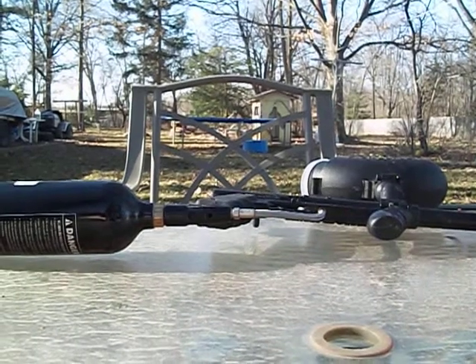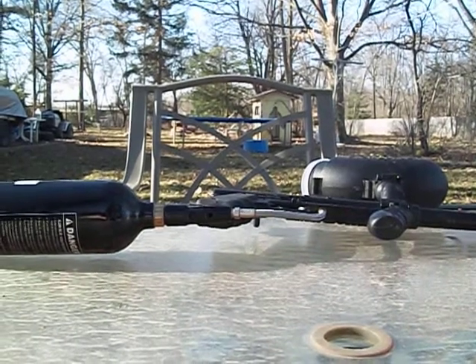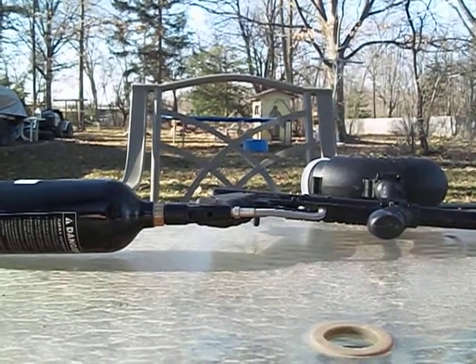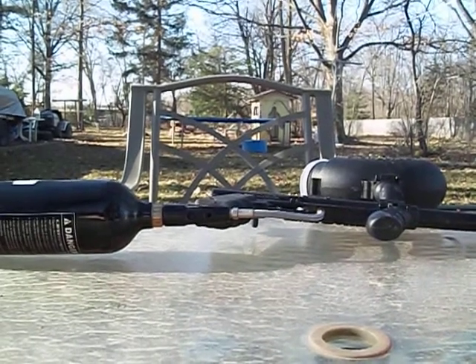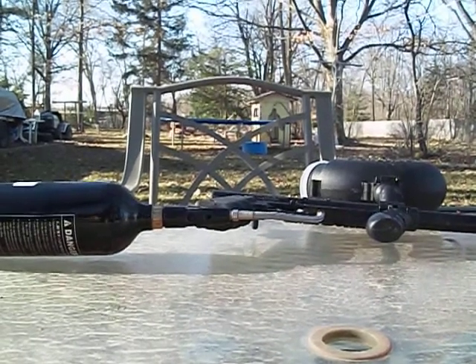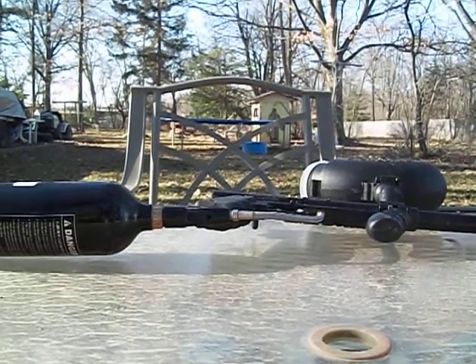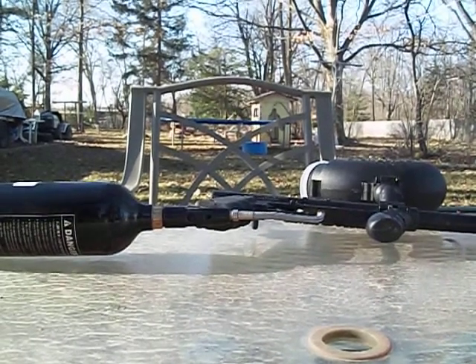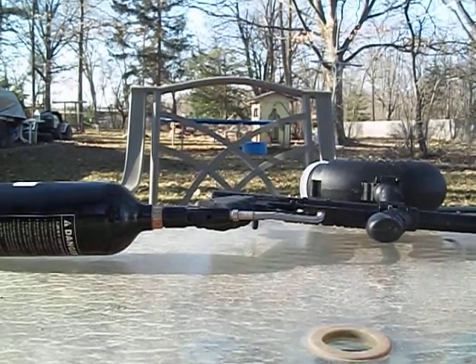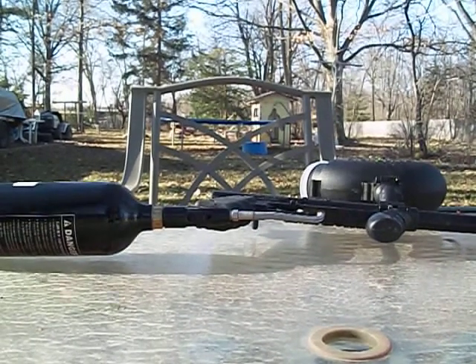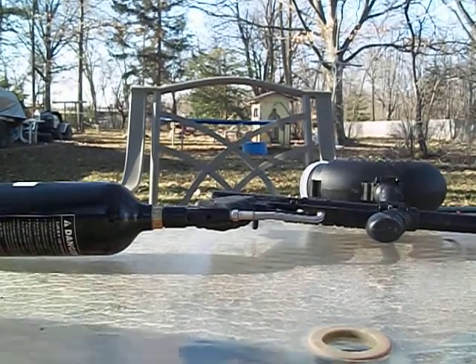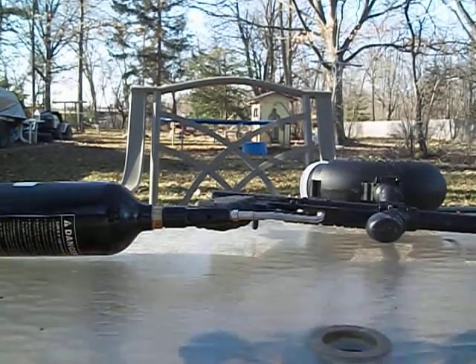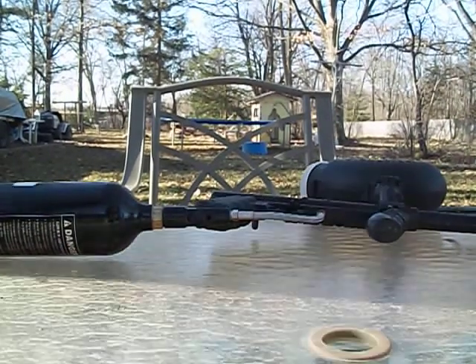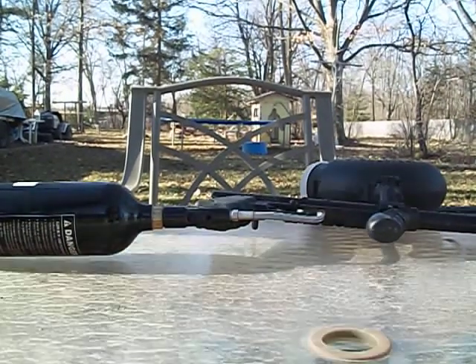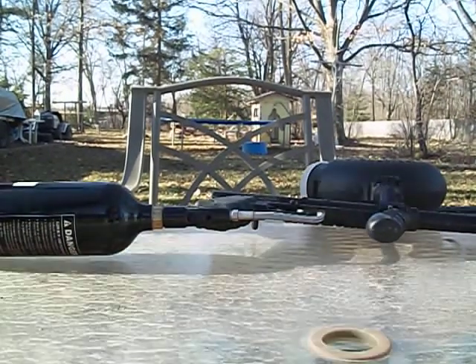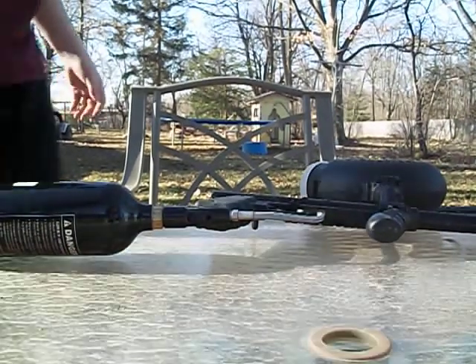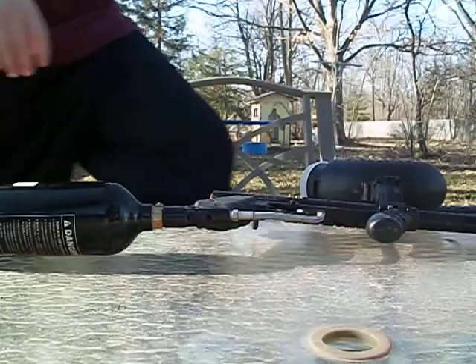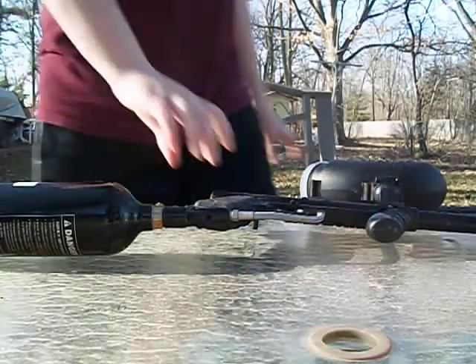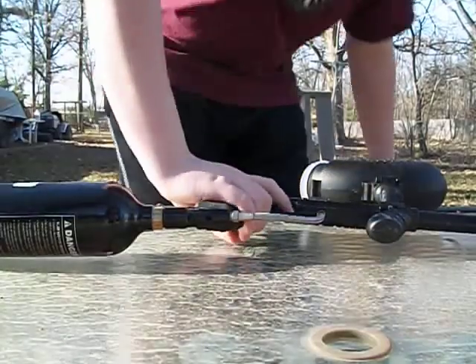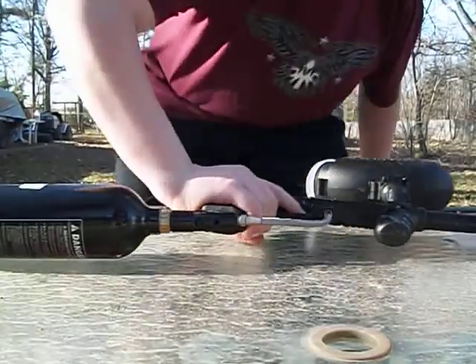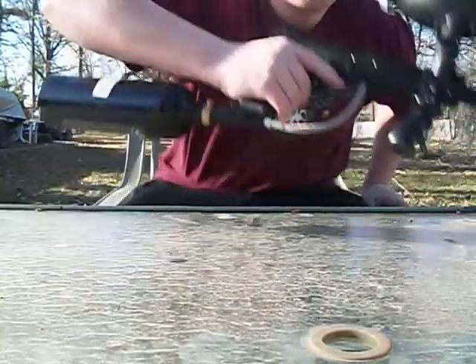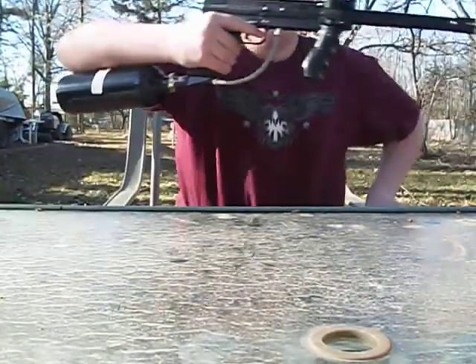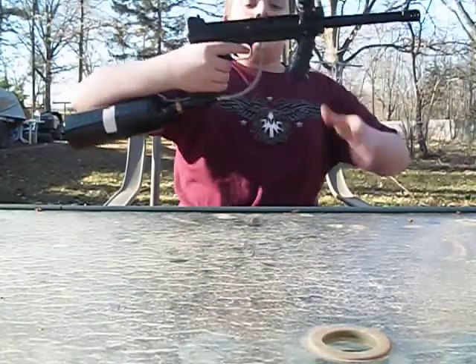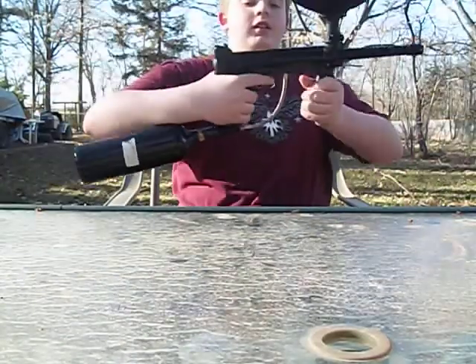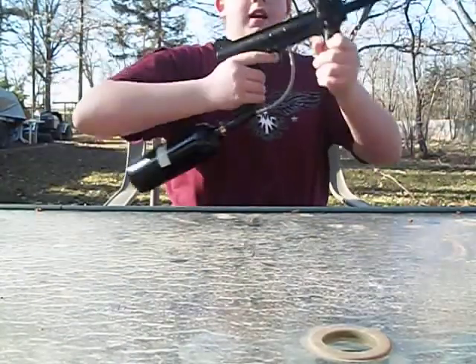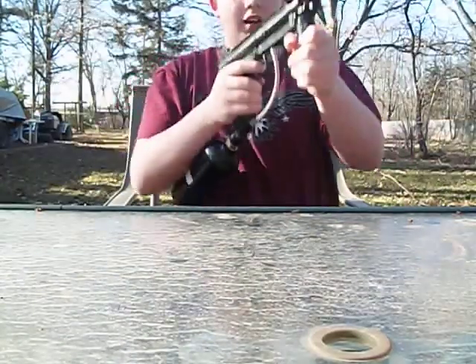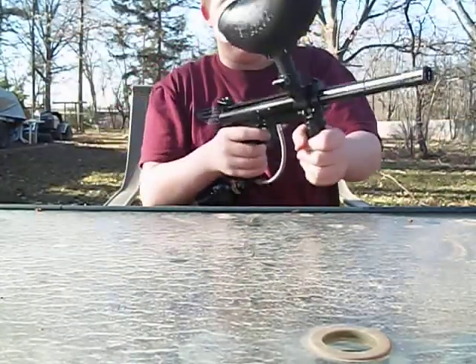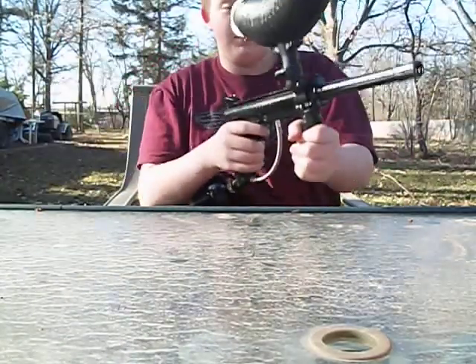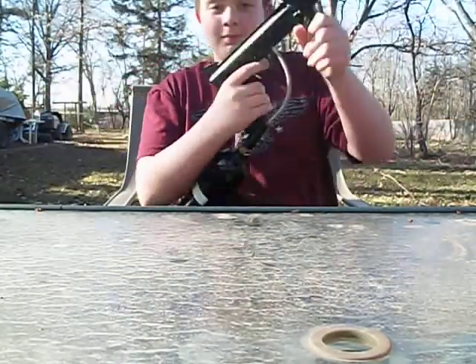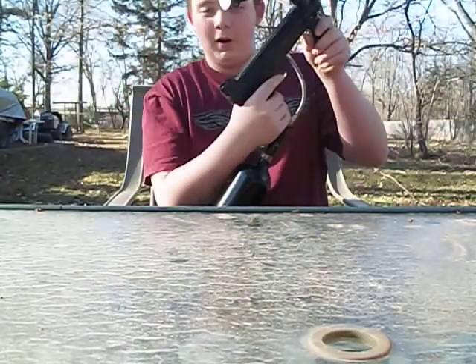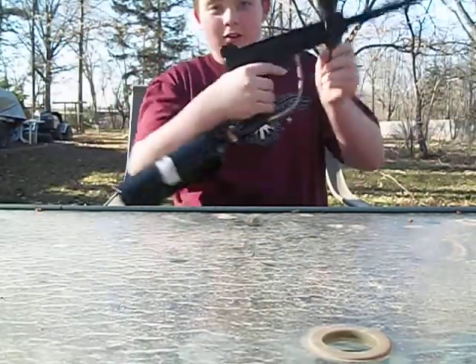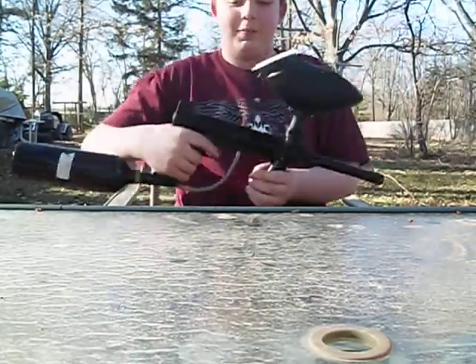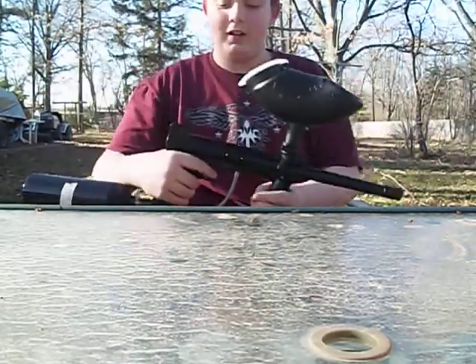Hey, Killer Artillery here doing a review for the Tippmann 98 Custom right here. It's a paintball gun.